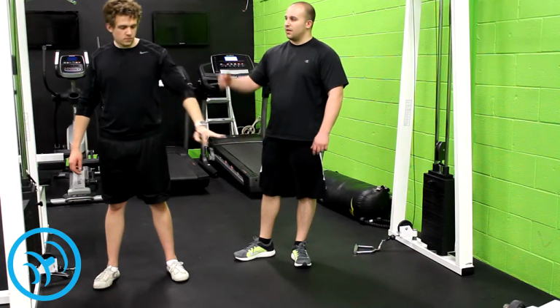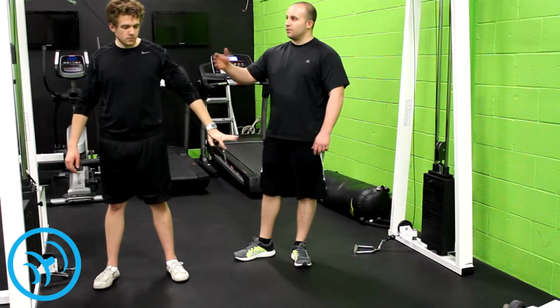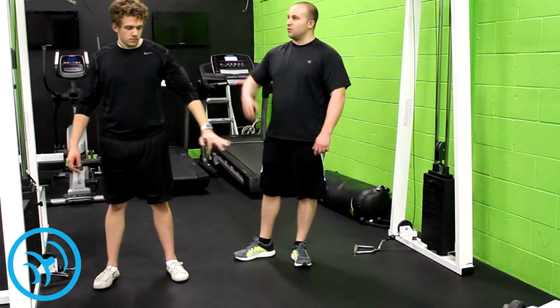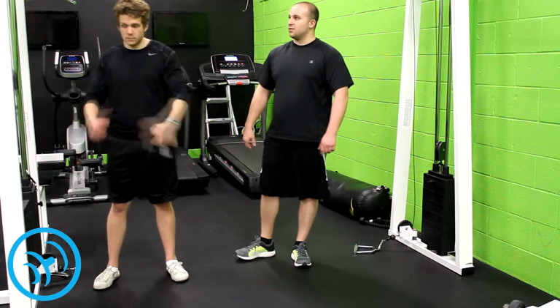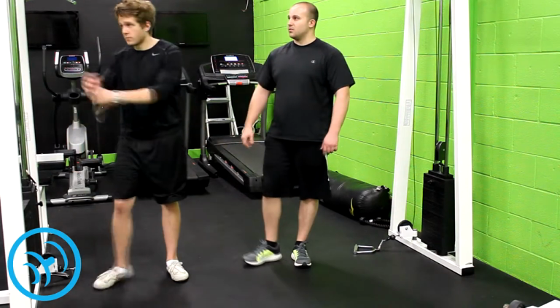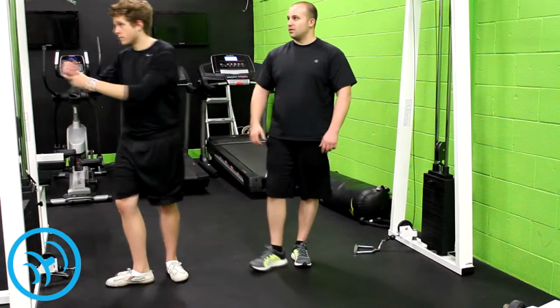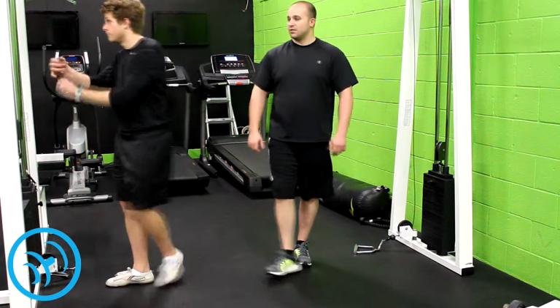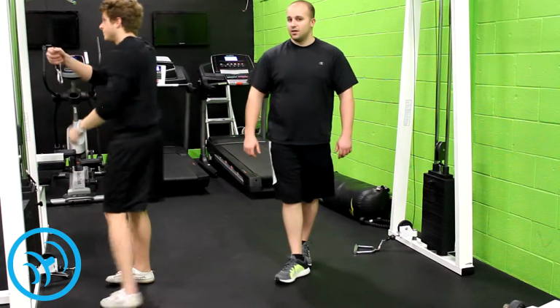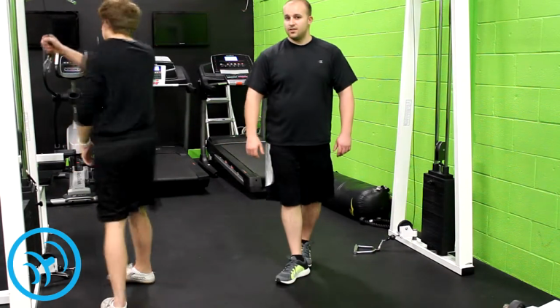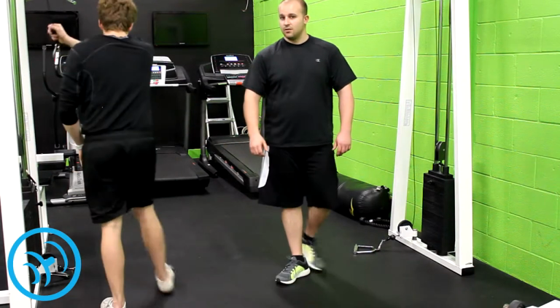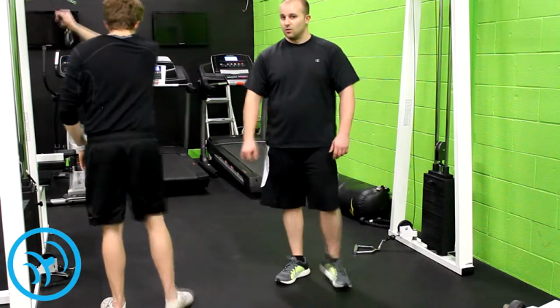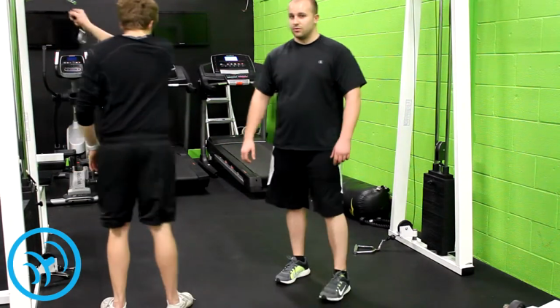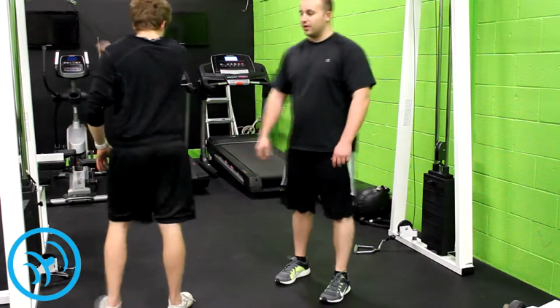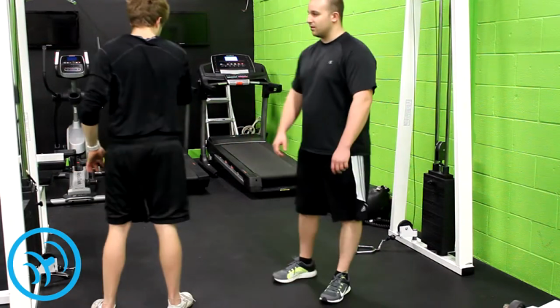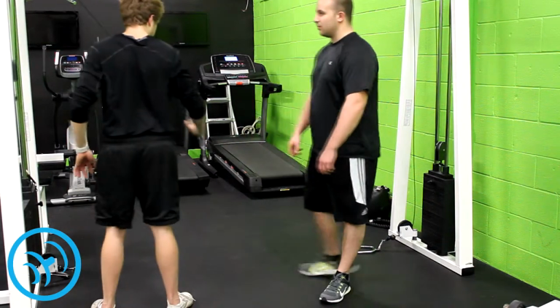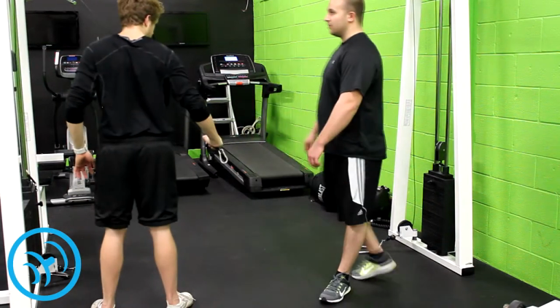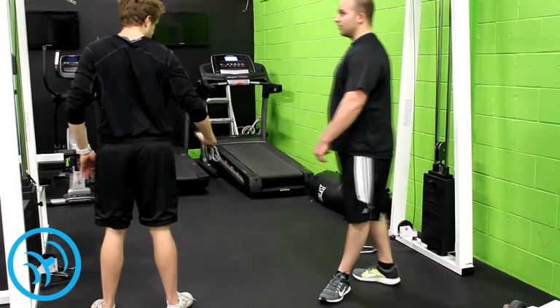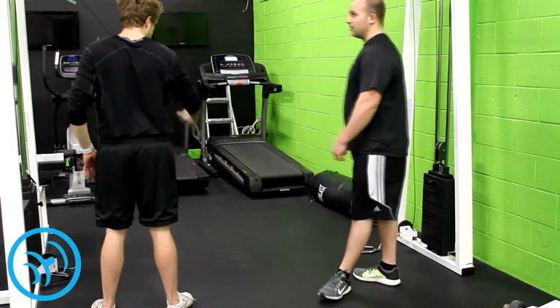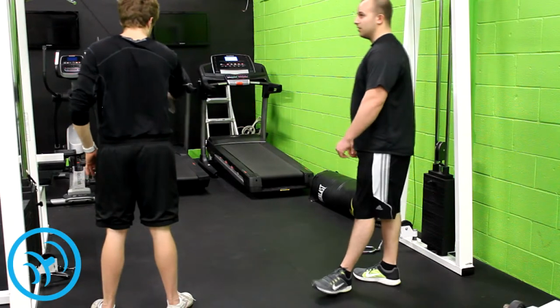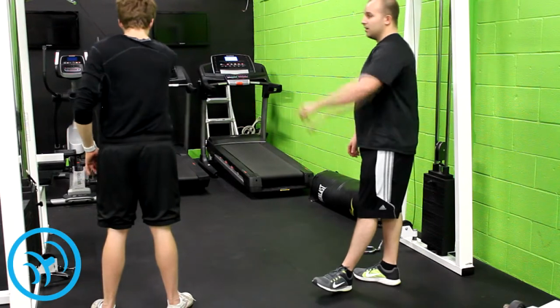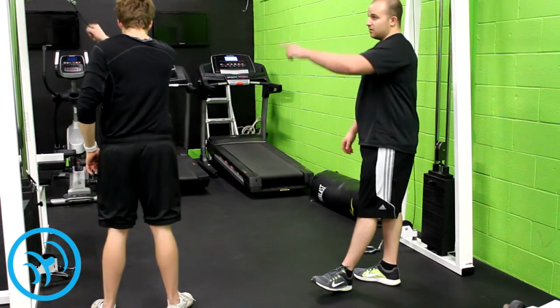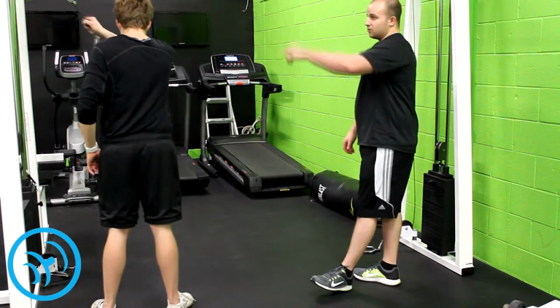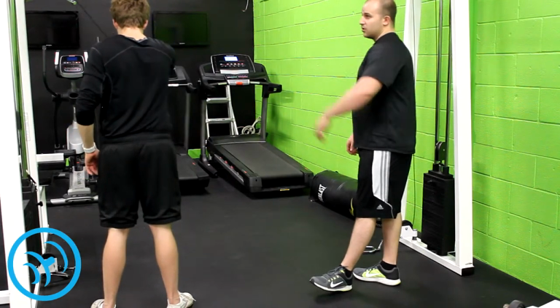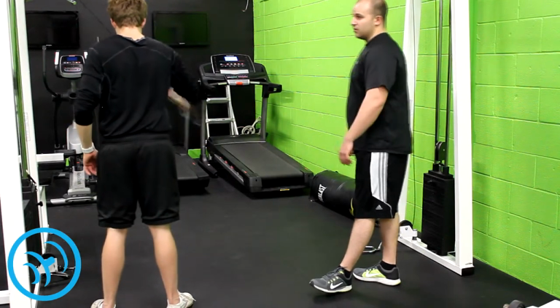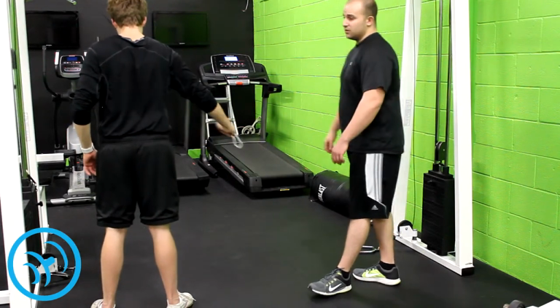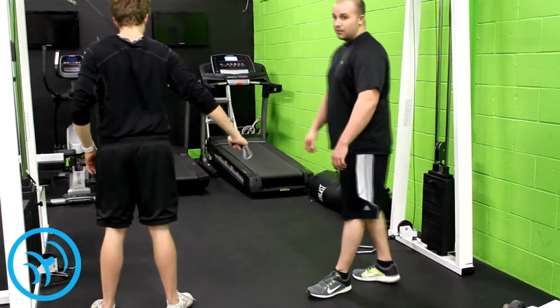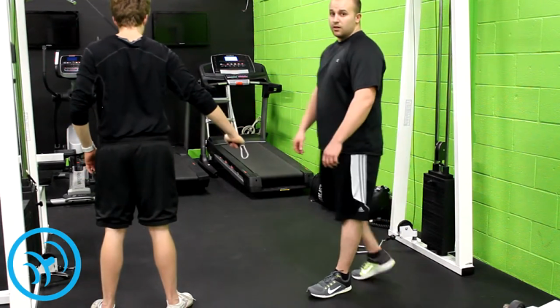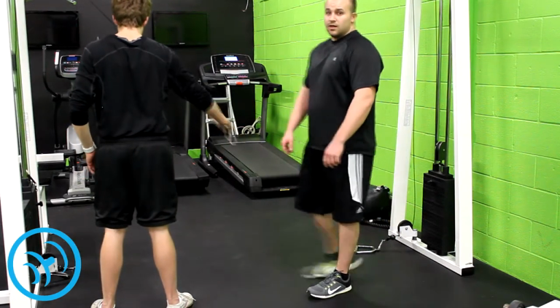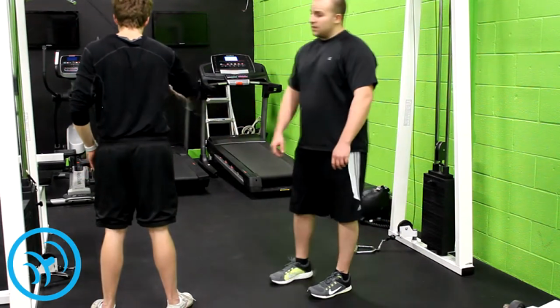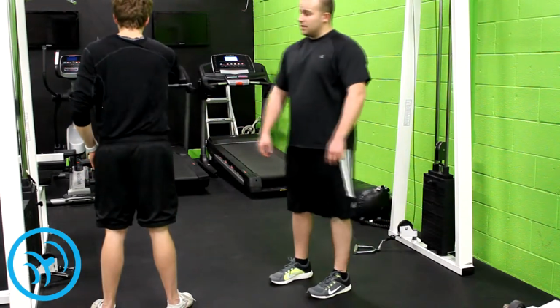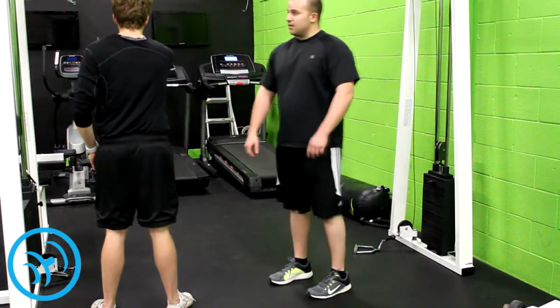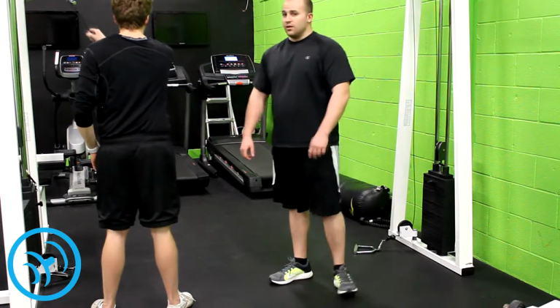And then after a few reps of this, once he gets exhausted — or go until failure if you can handle it — he's going to switch to the other side right here. So that's how you do it.